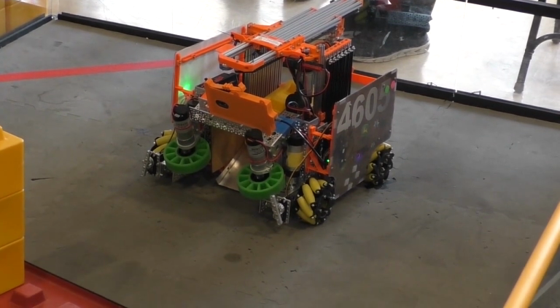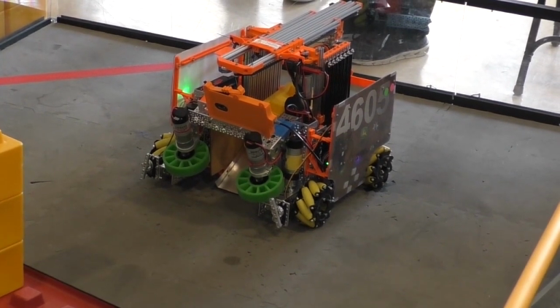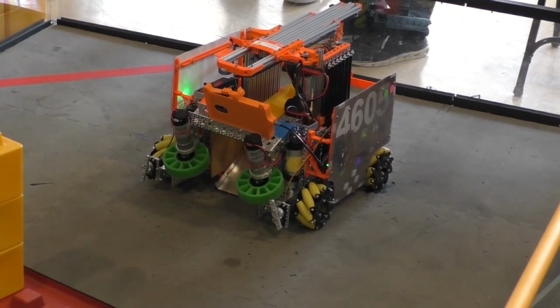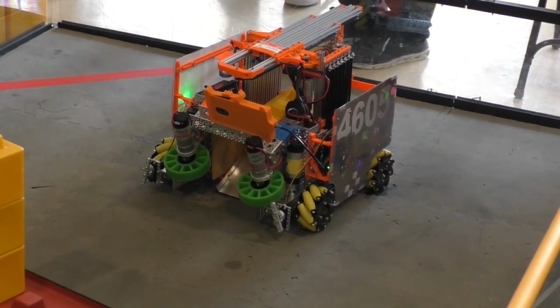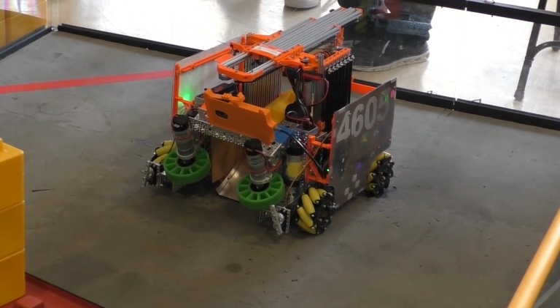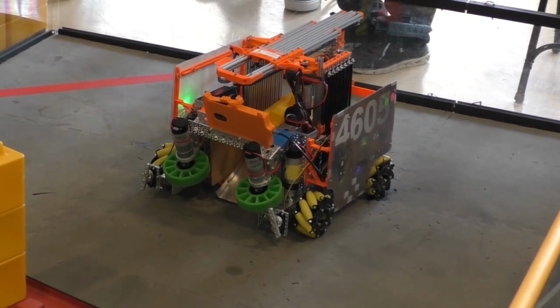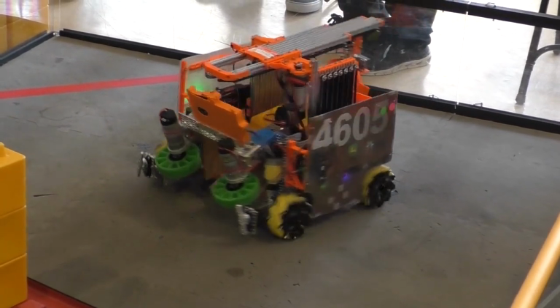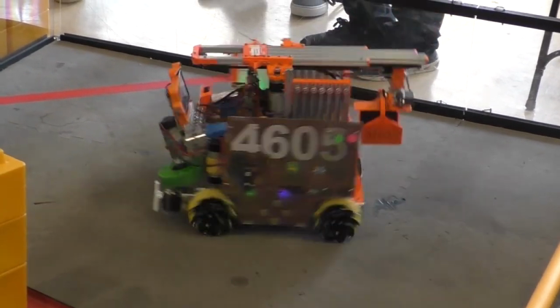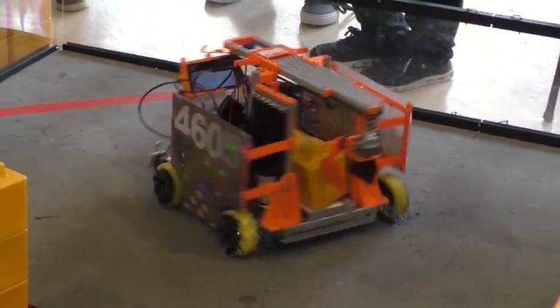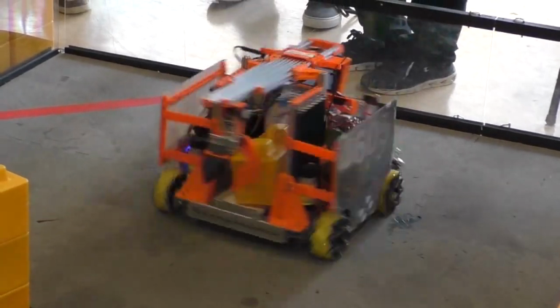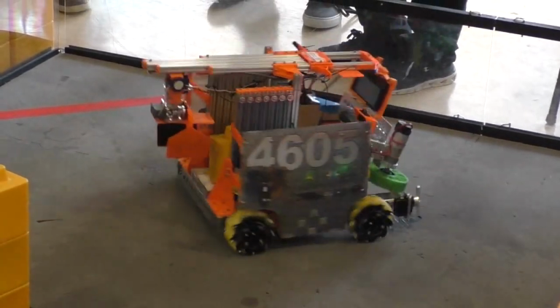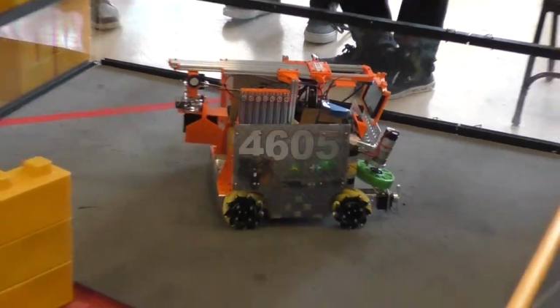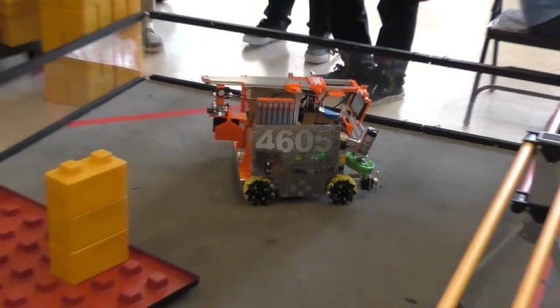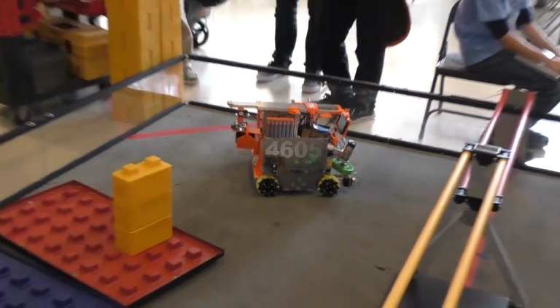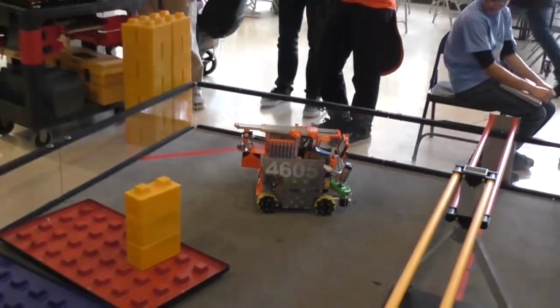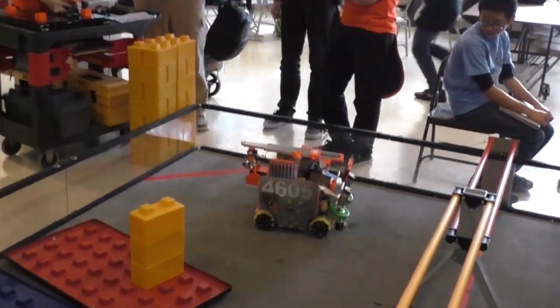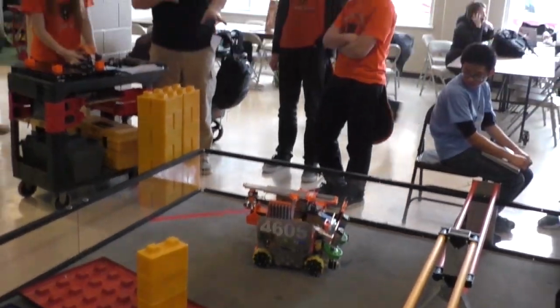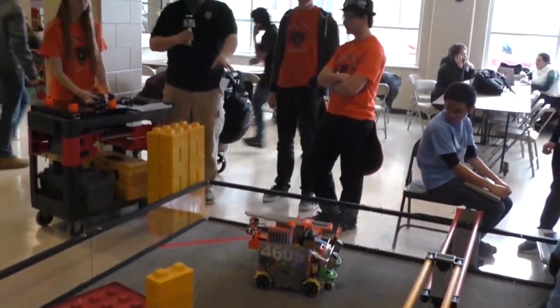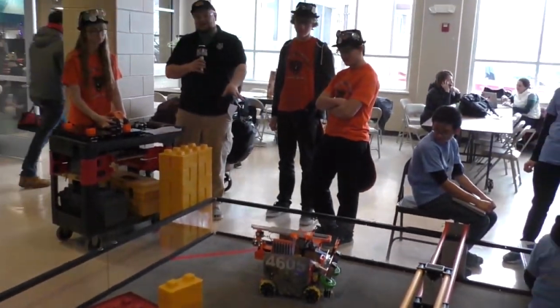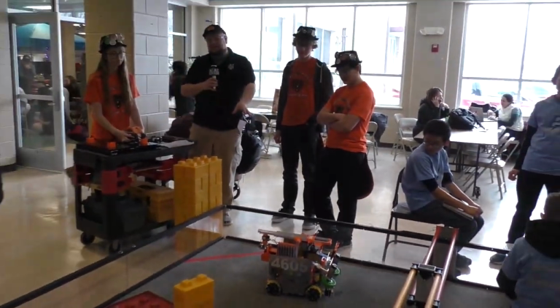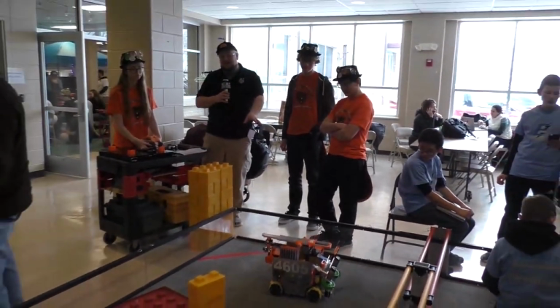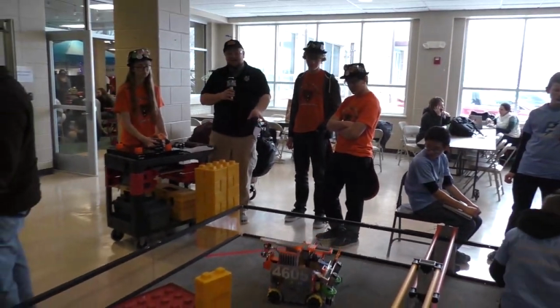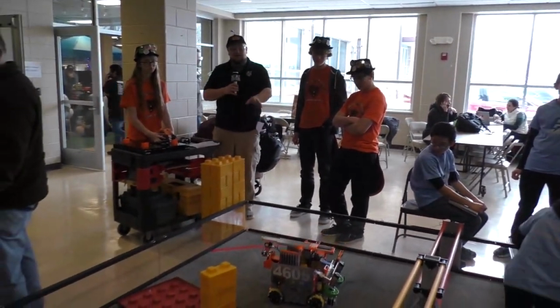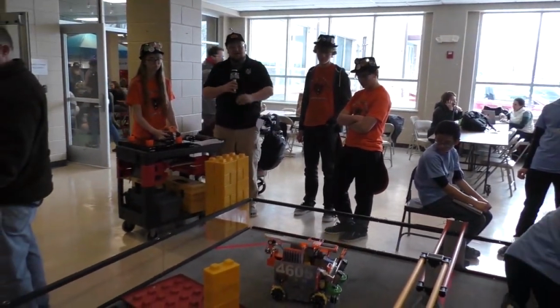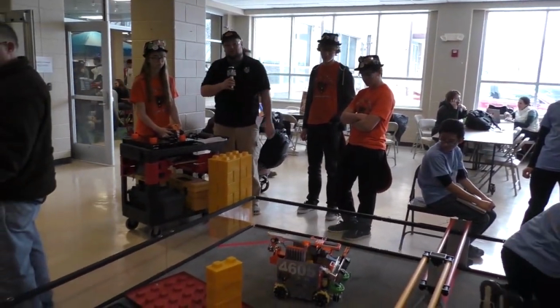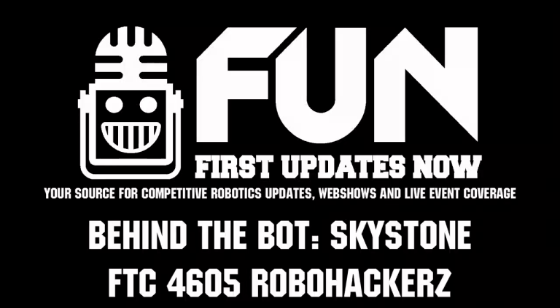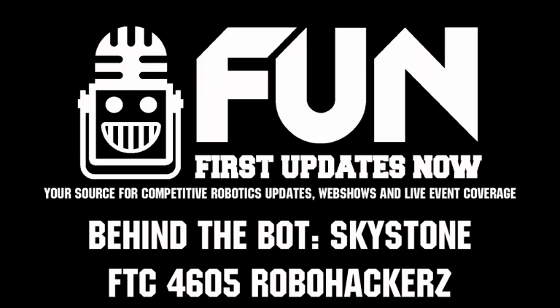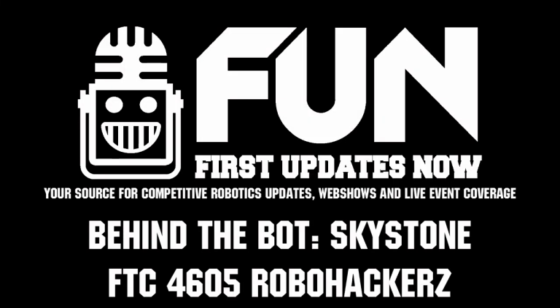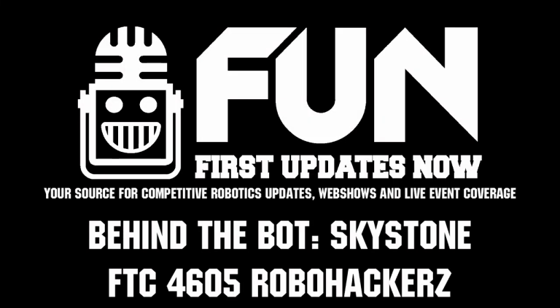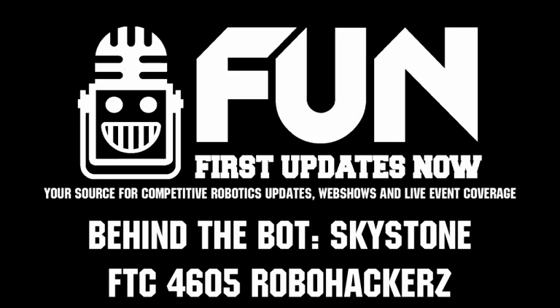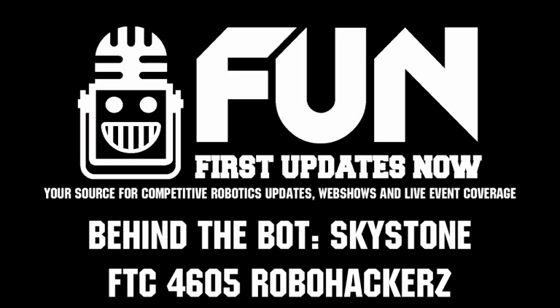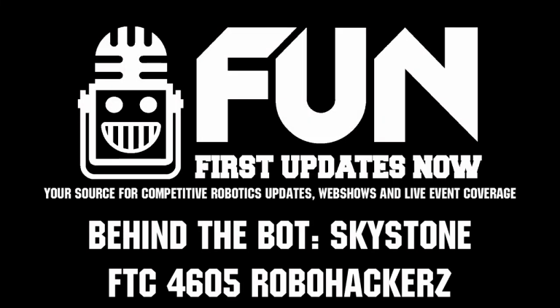Very cool. So RoboHackers, thanks for taking the time to talk to us. Love looking at your robot — great aesthetic design here. Good luck during the rest of the competition season. Thanks, guys. Thank you.